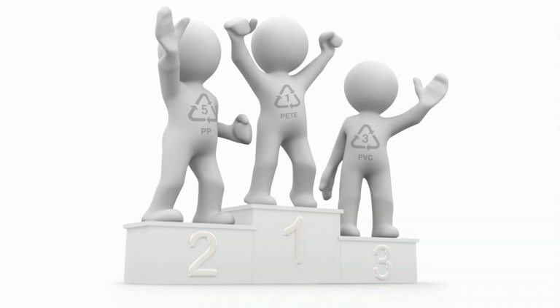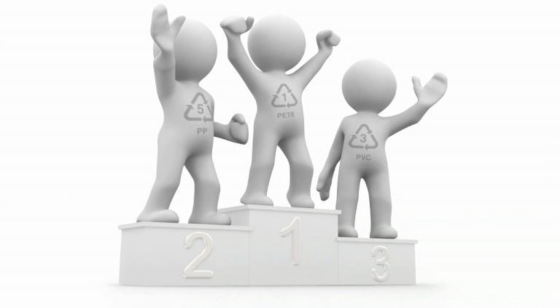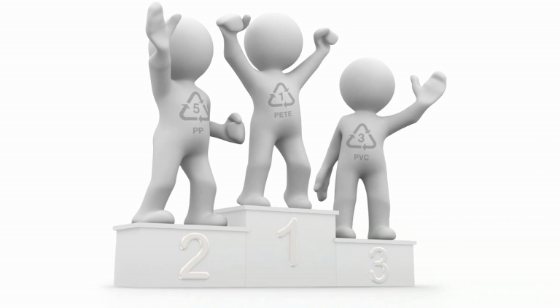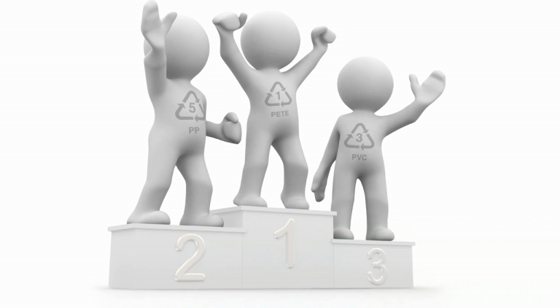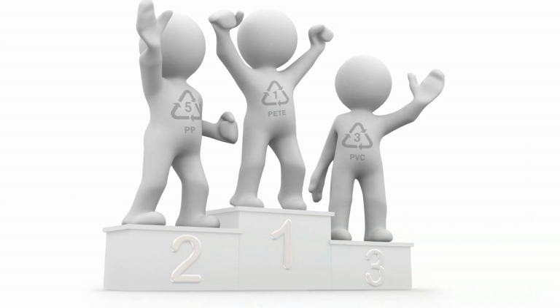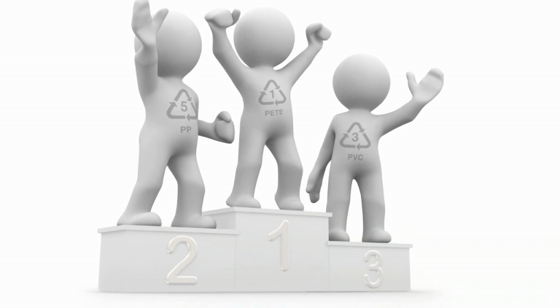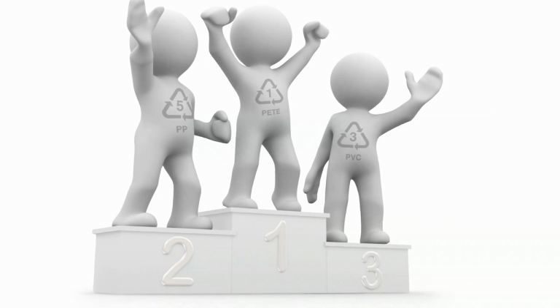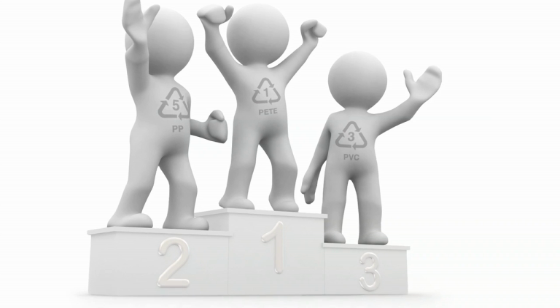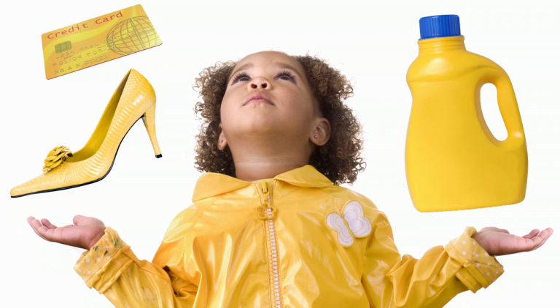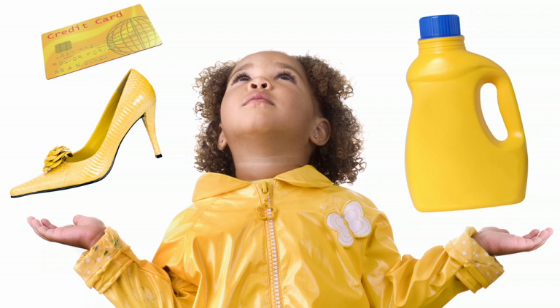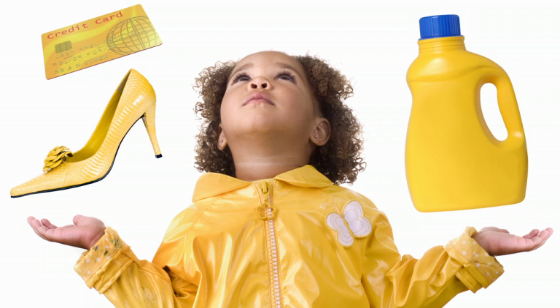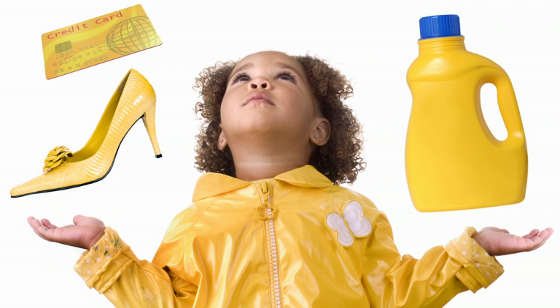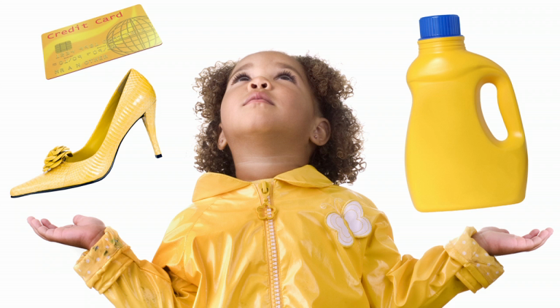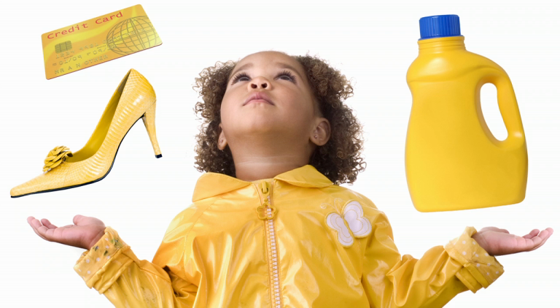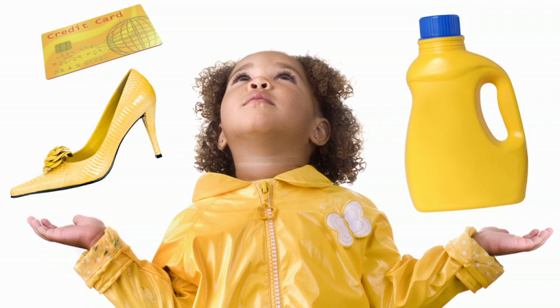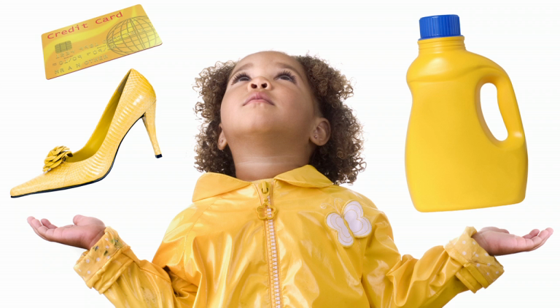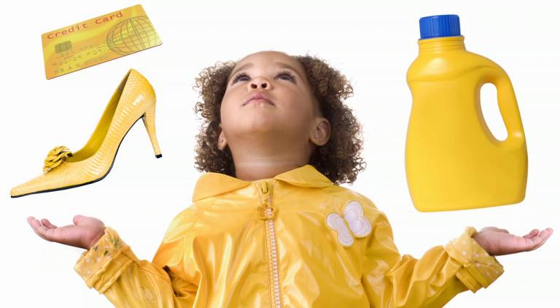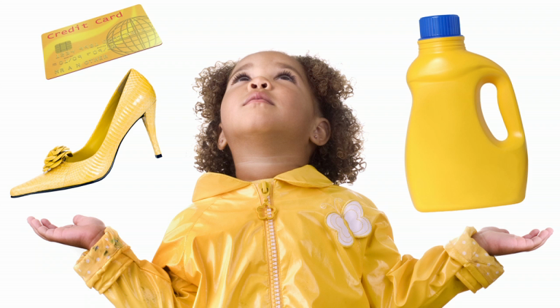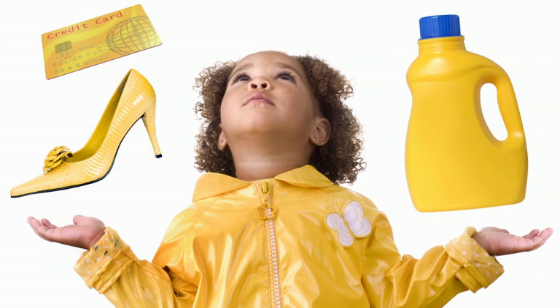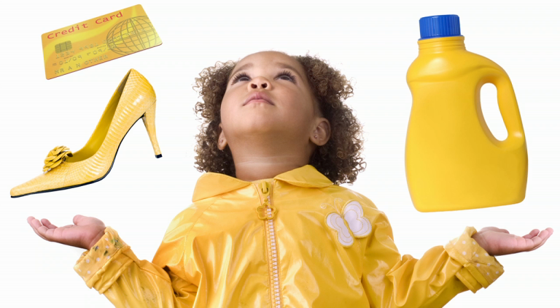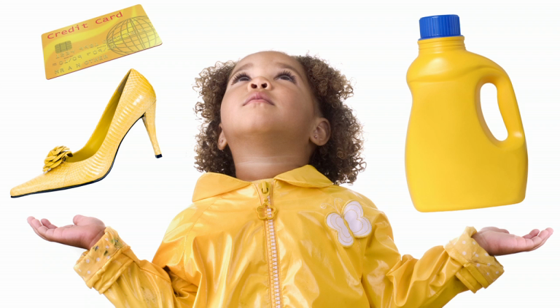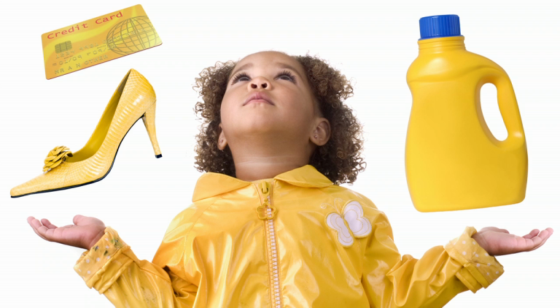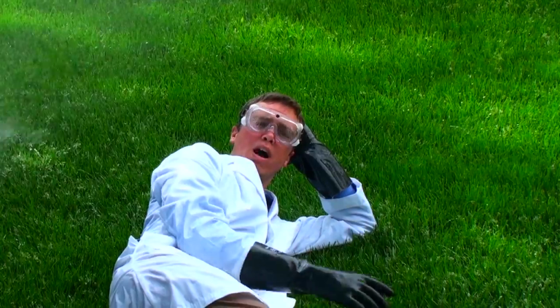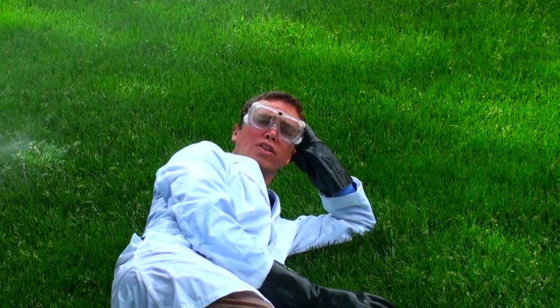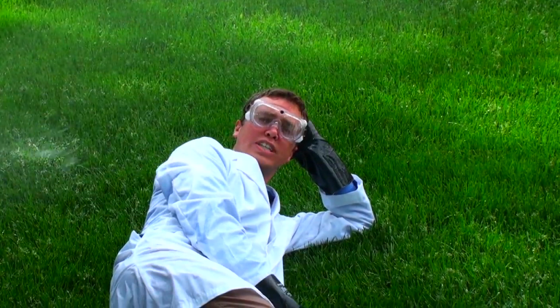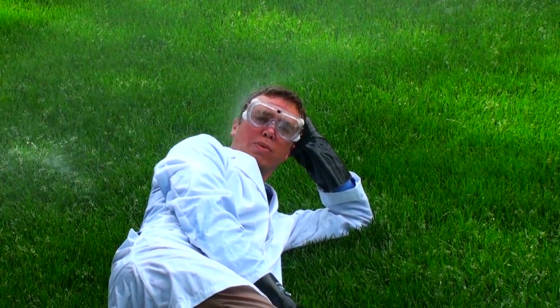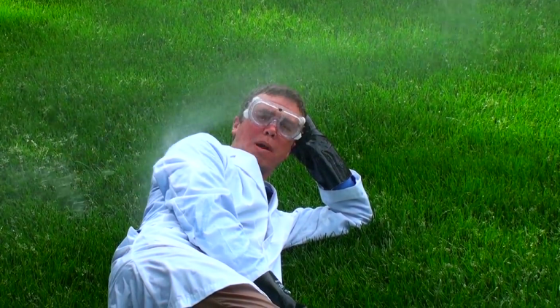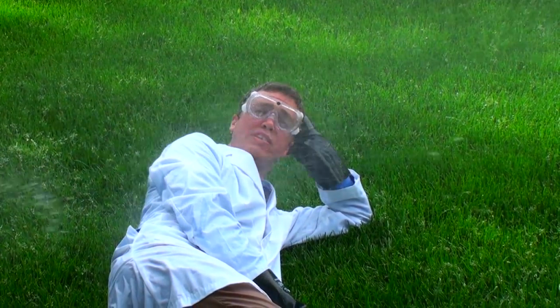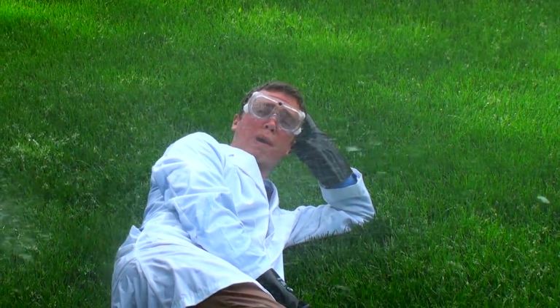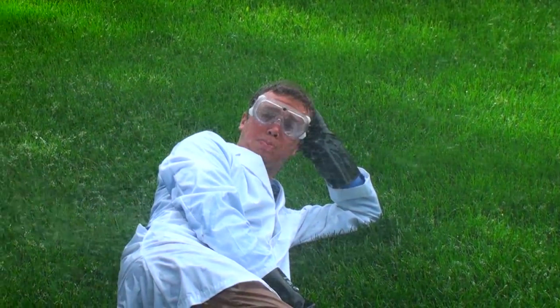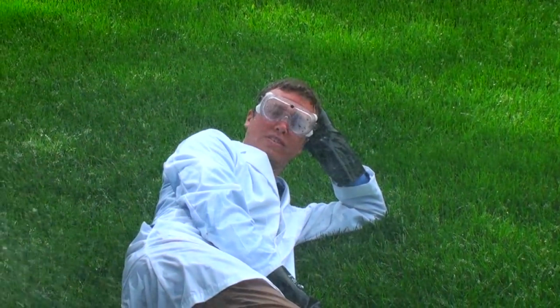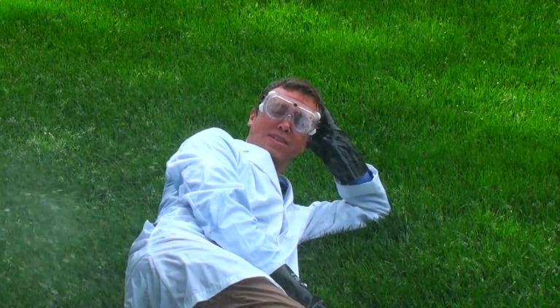PVC is the third most commonly used plastic in the world. It's found in raincoats, shoes, credit cards, and laundry detergent containers. My lawn wouldn't look this green without my PVC pipe sprinkler system.